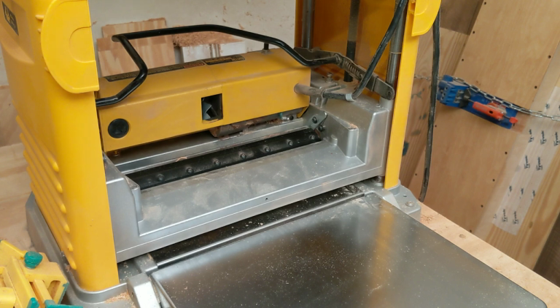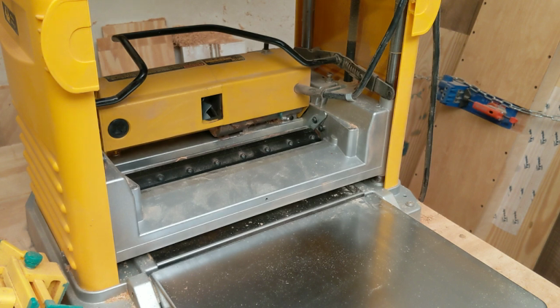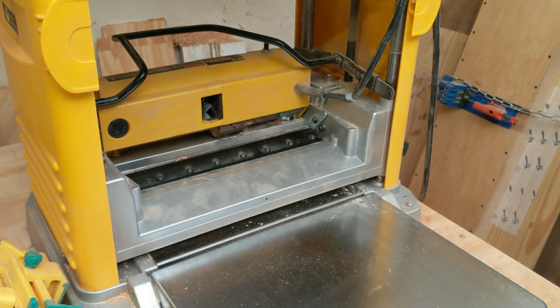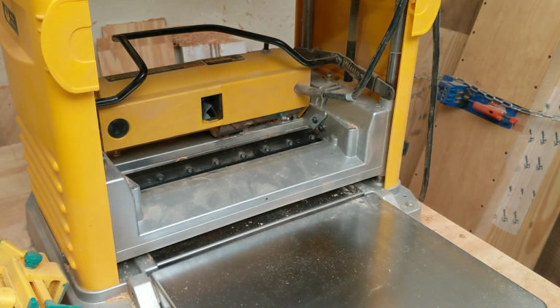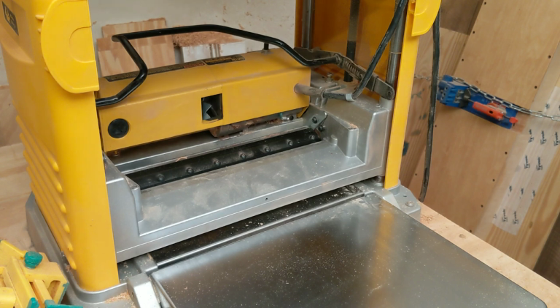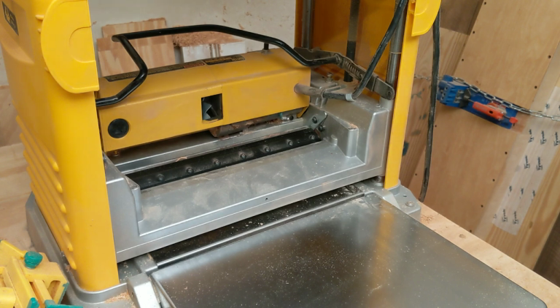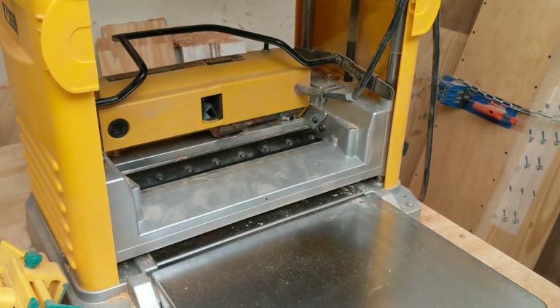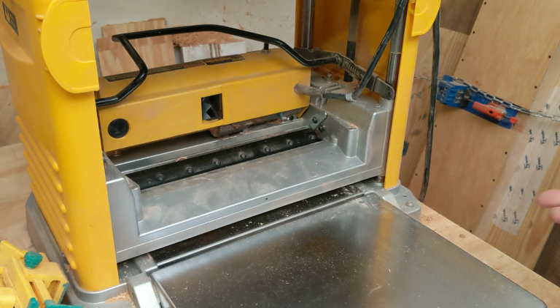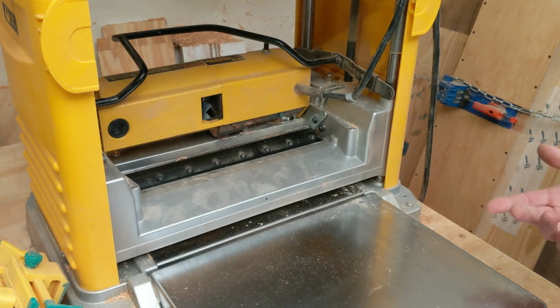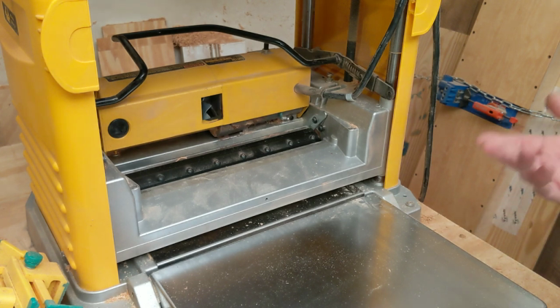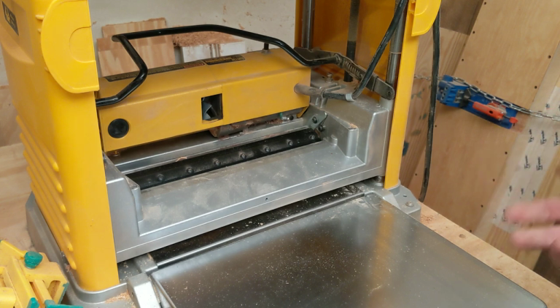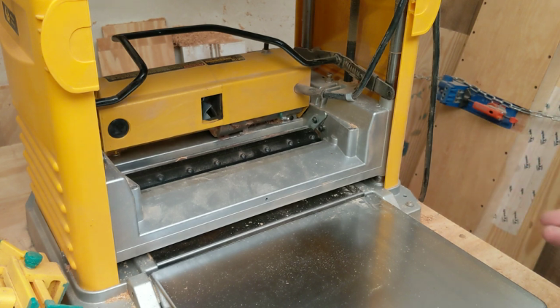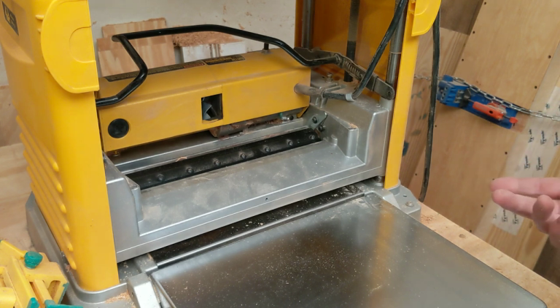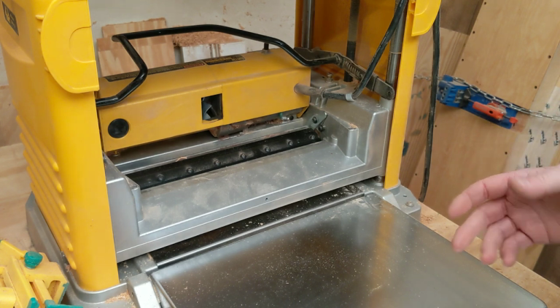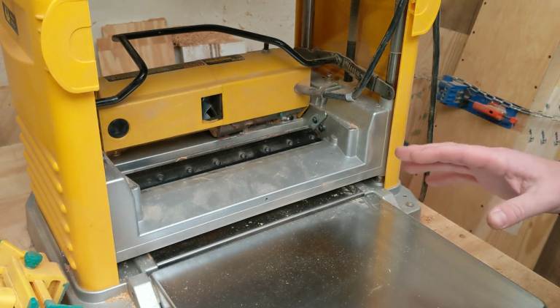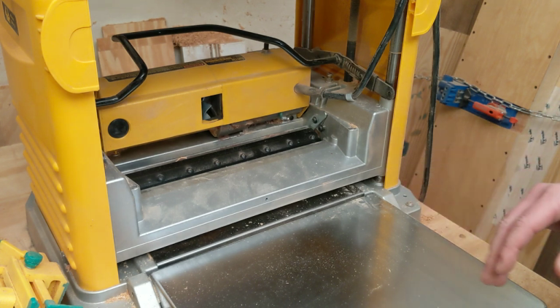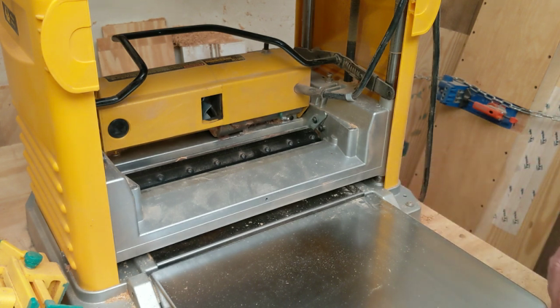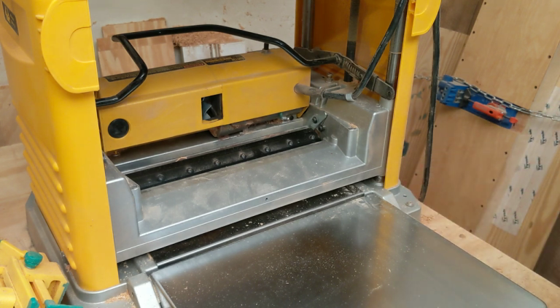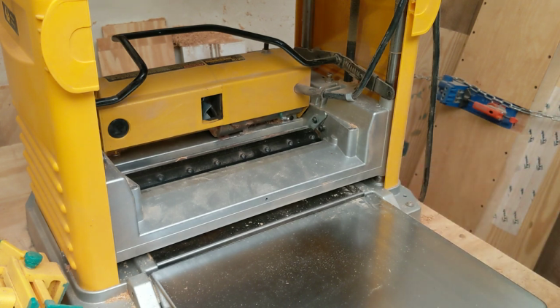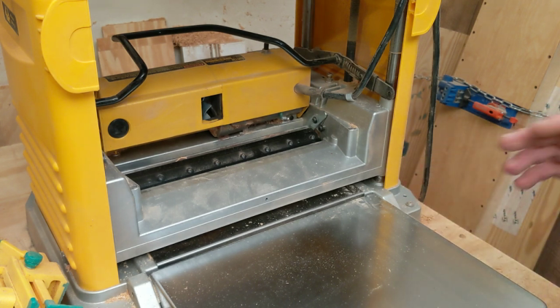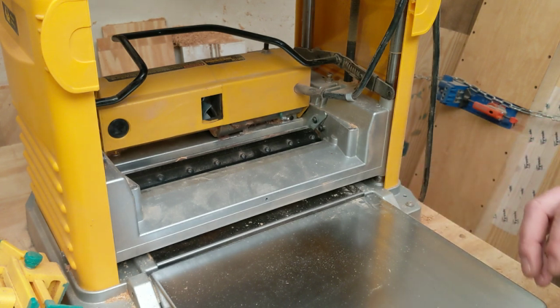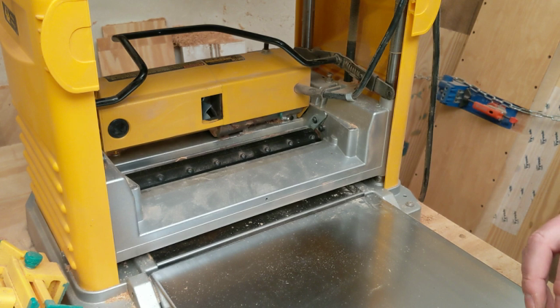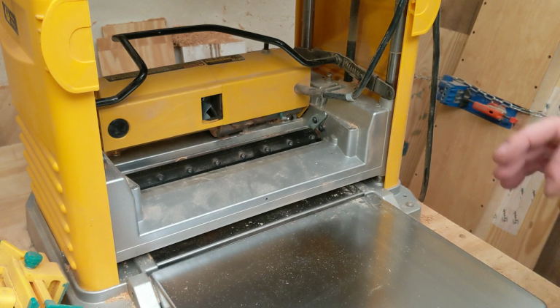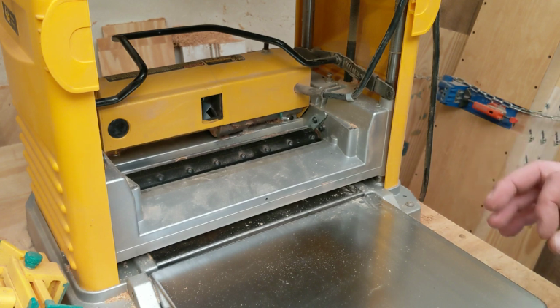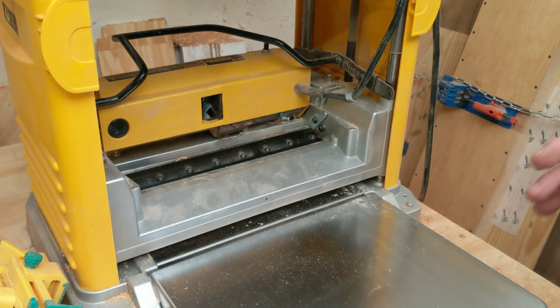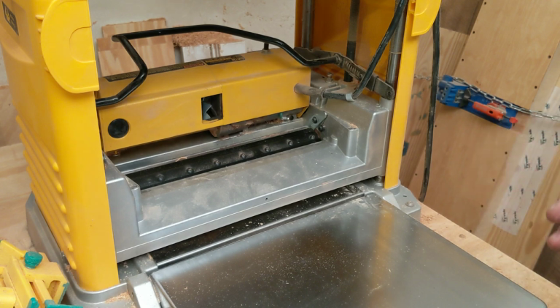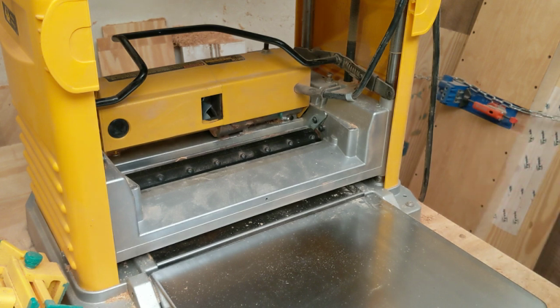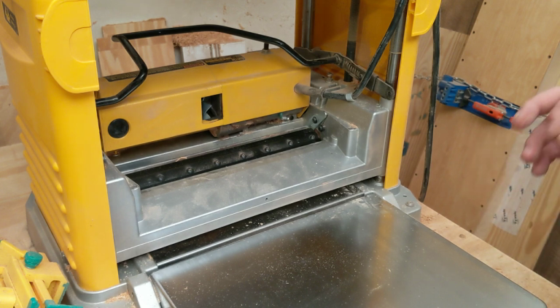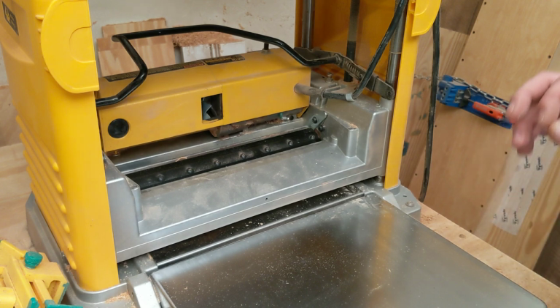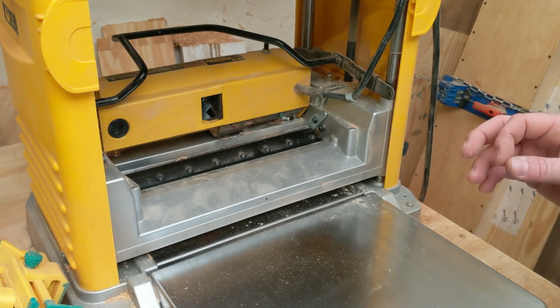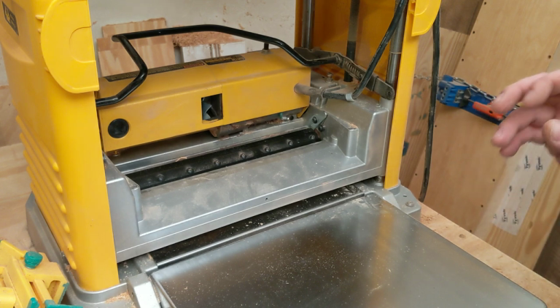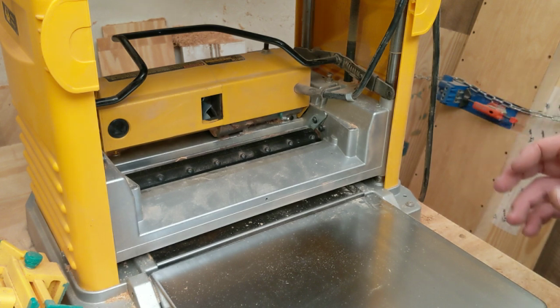One thing I do want to stress: always make sure your machine is unplugged before you do any of this work and you have no power going to the machine. The other thing is these blades, even dull, are extremely sharp razor blades — you will cut yourself if you start touching the blade.